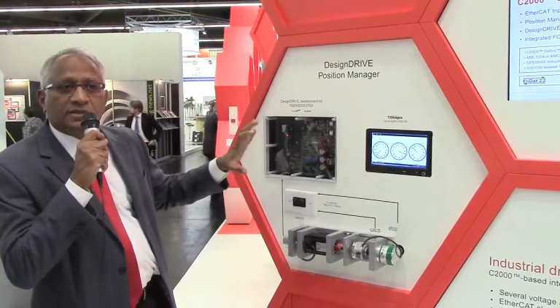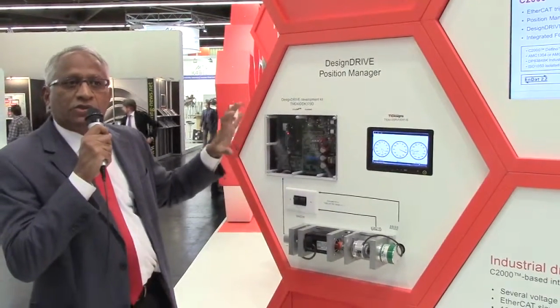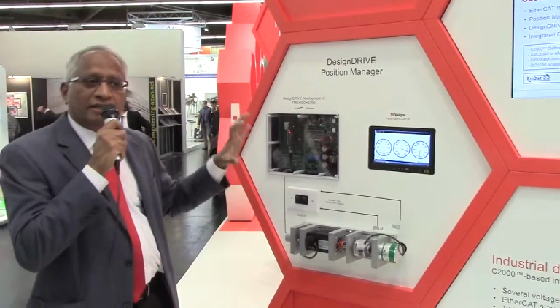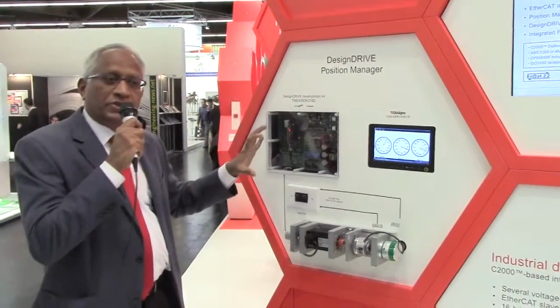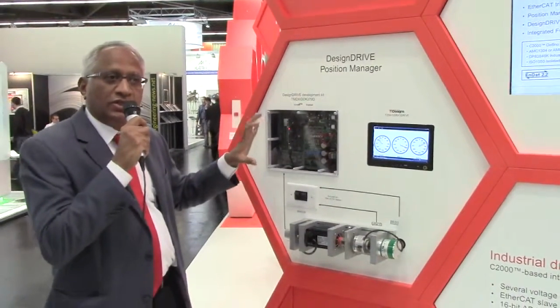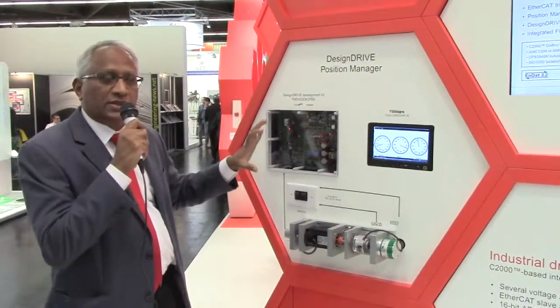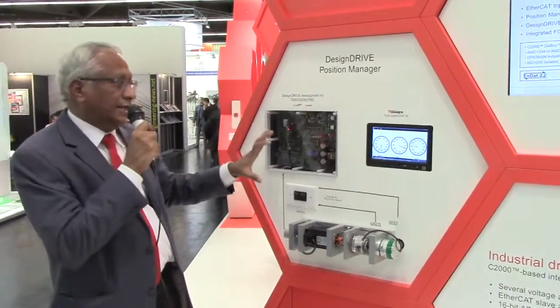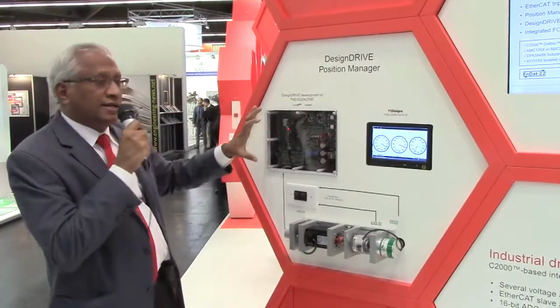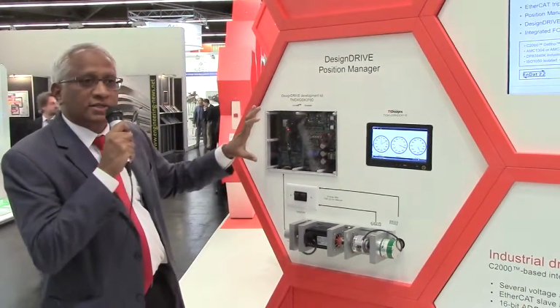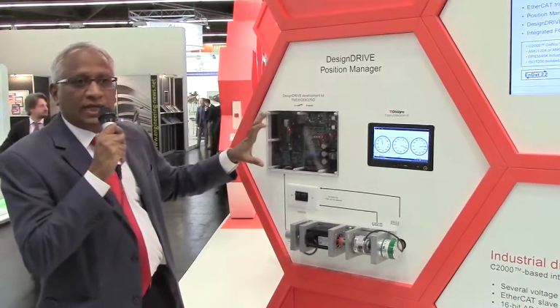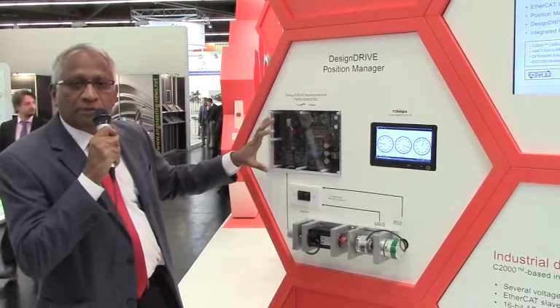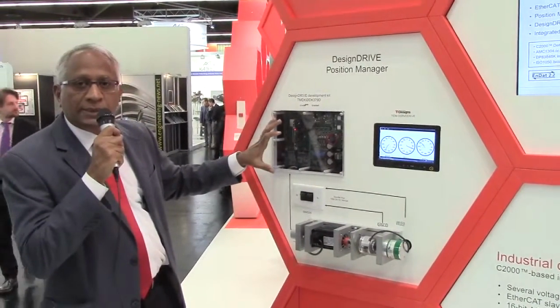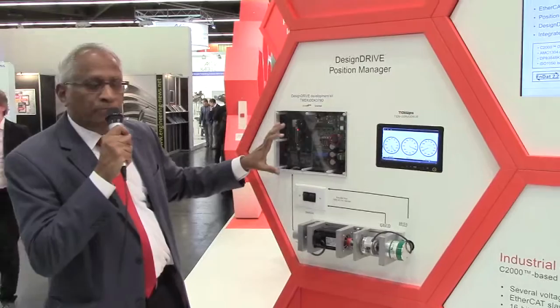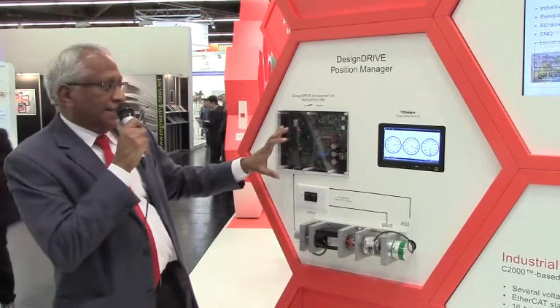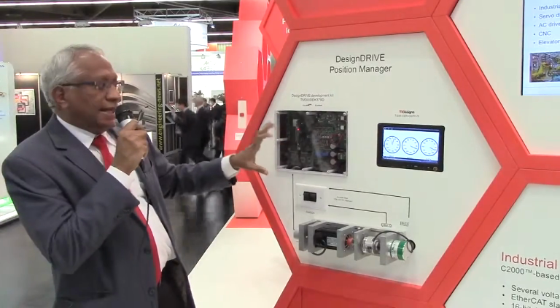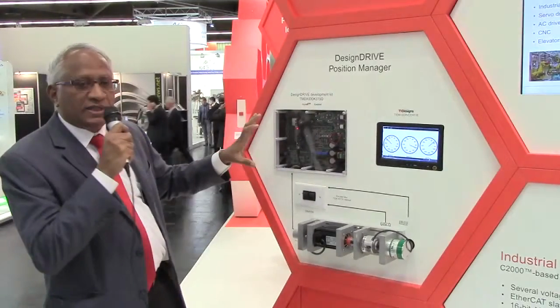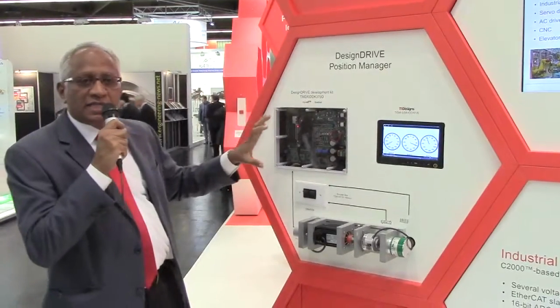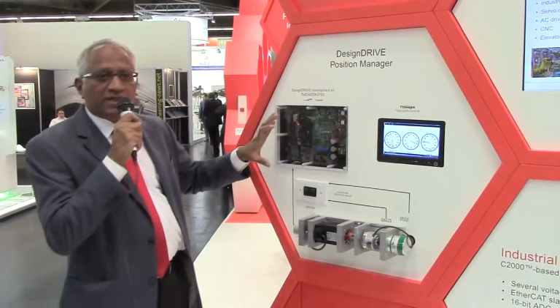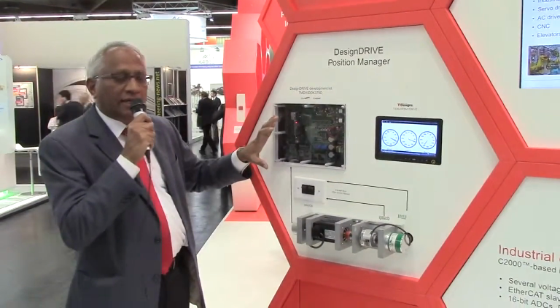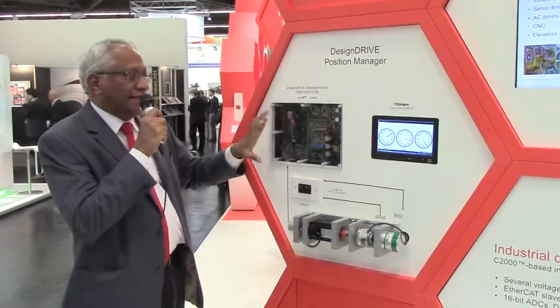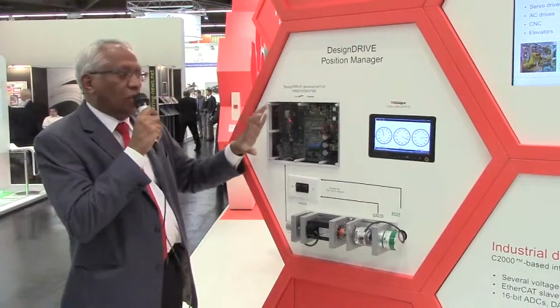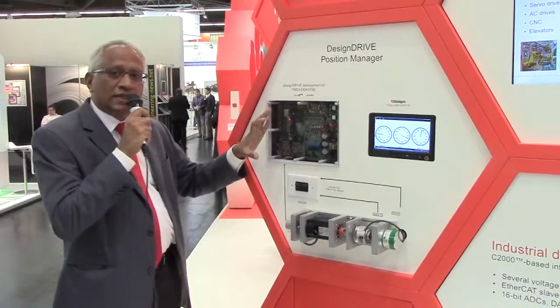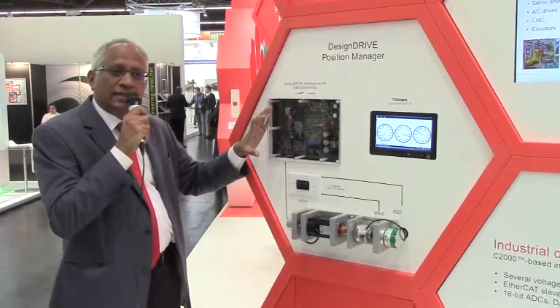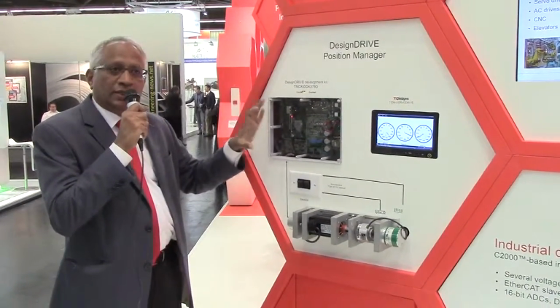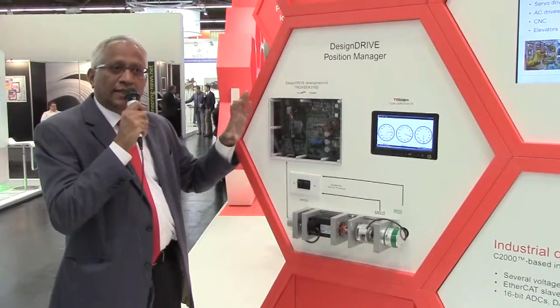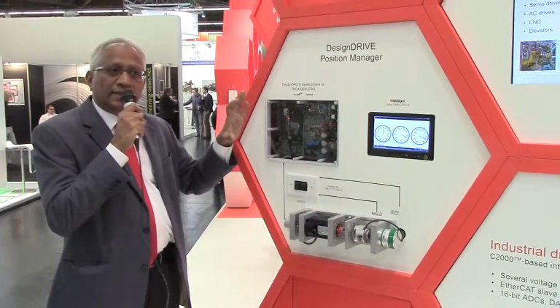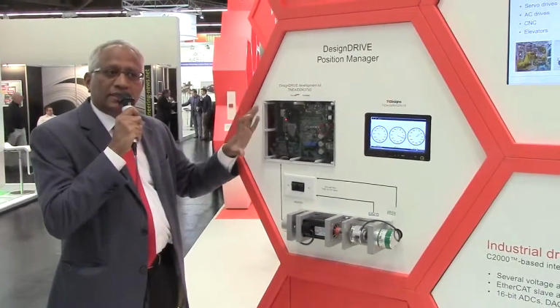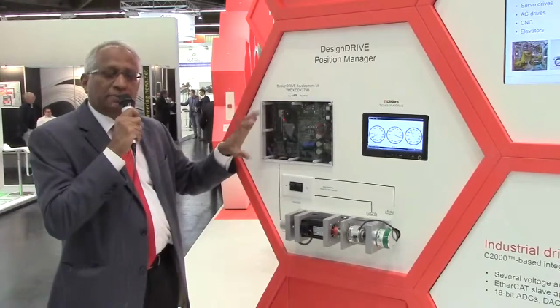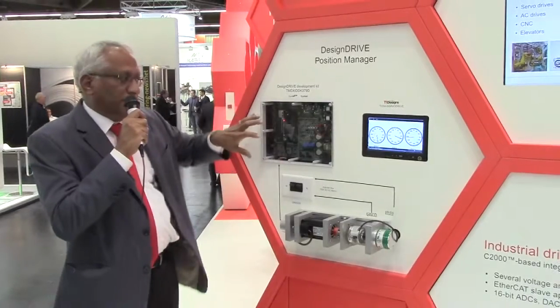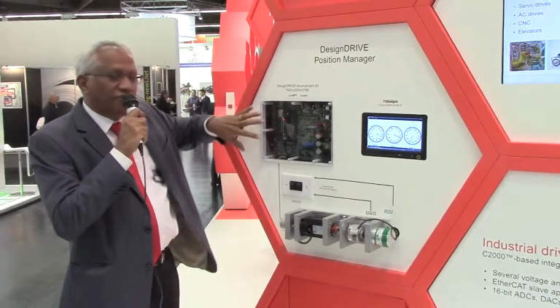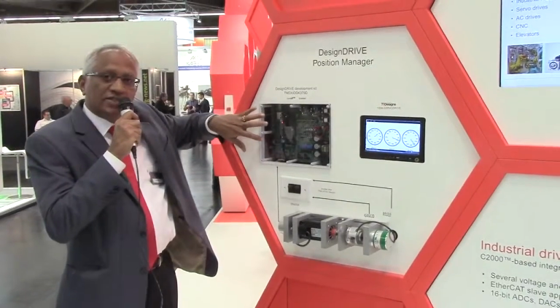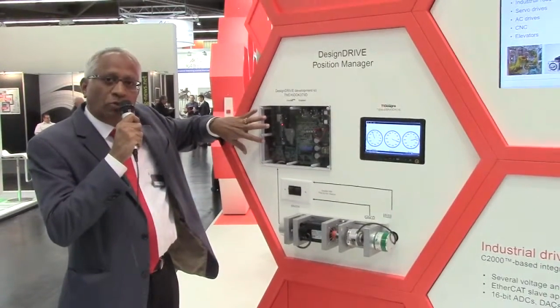This is a must-have development kit for customers or developers interested in servo drive development. The additional enhancement coming in is that it can also take EtherCAT connectivity interfaces on this board.